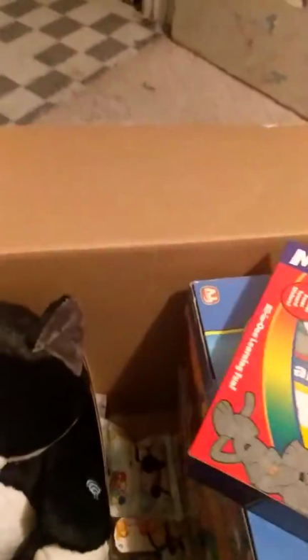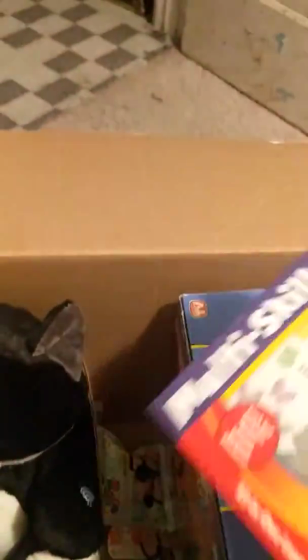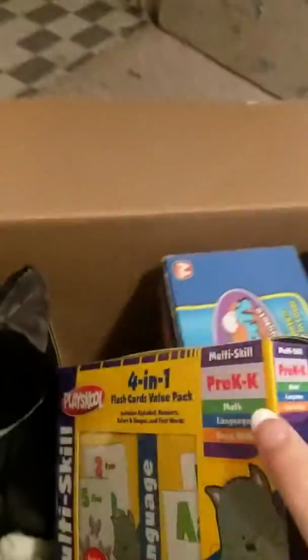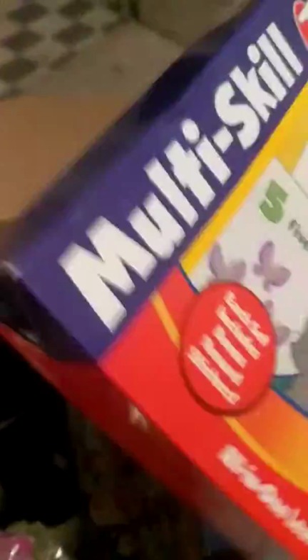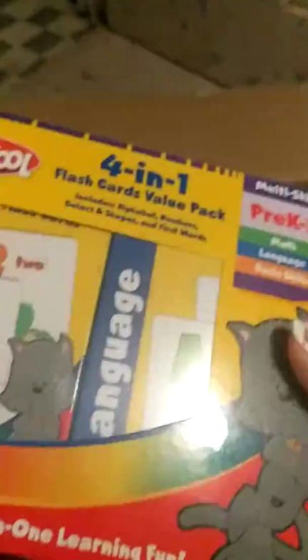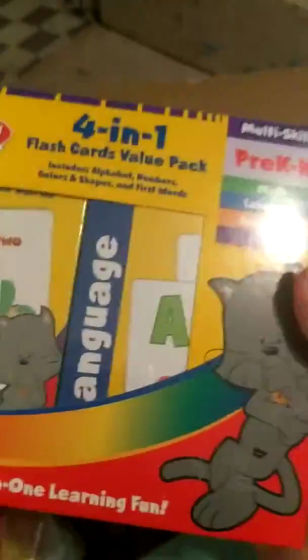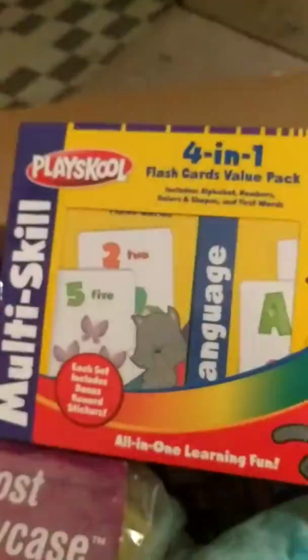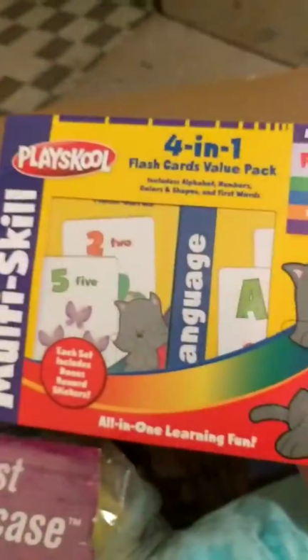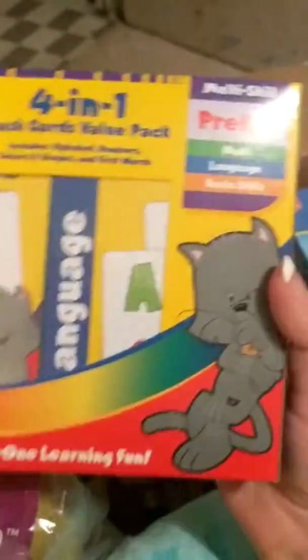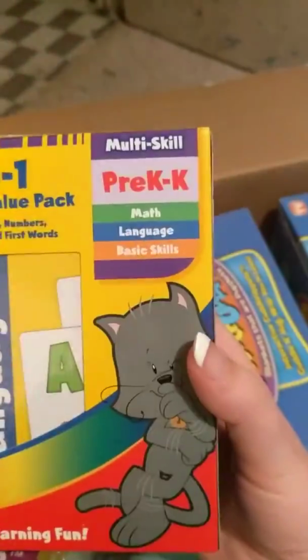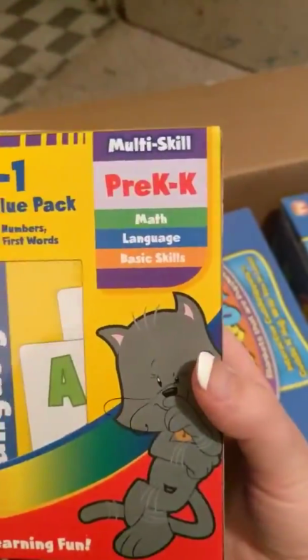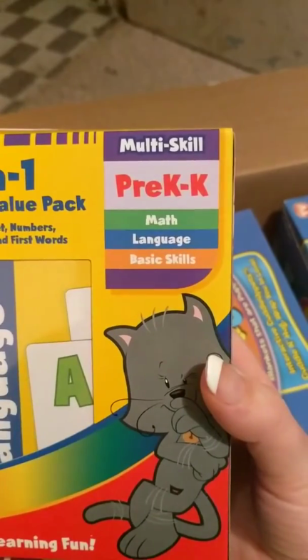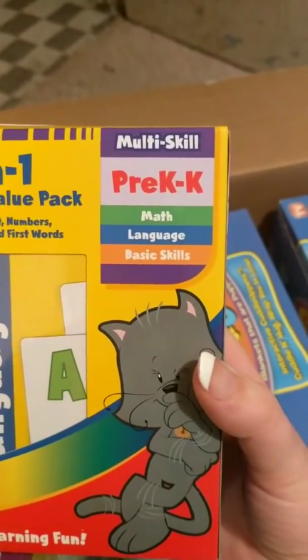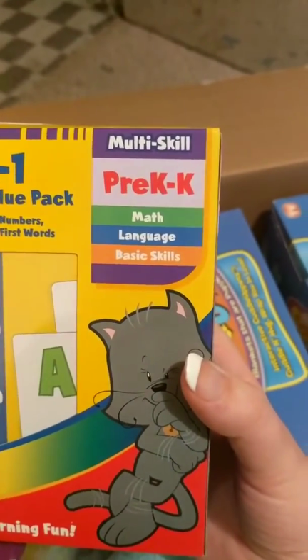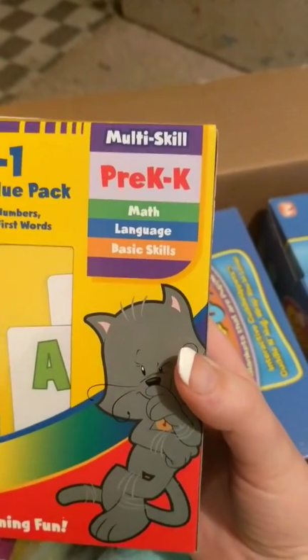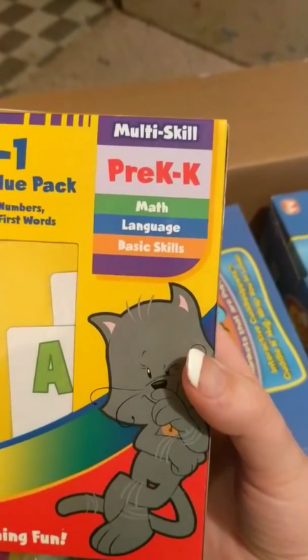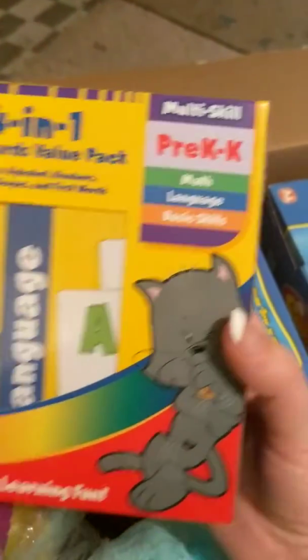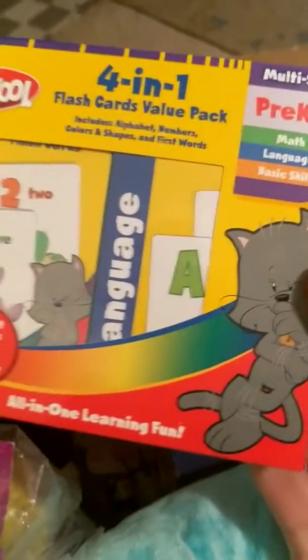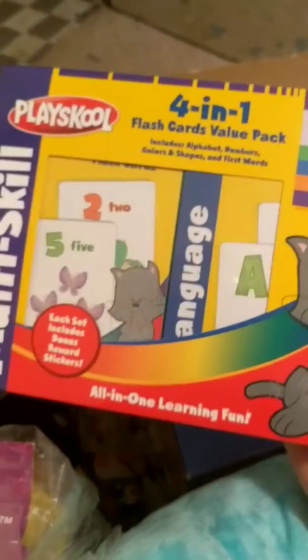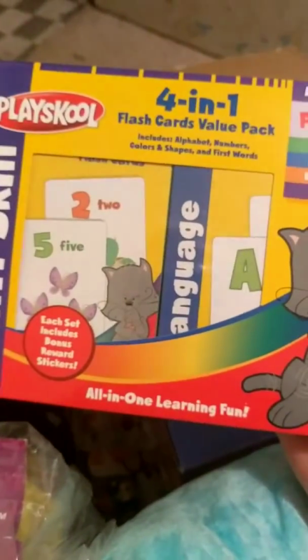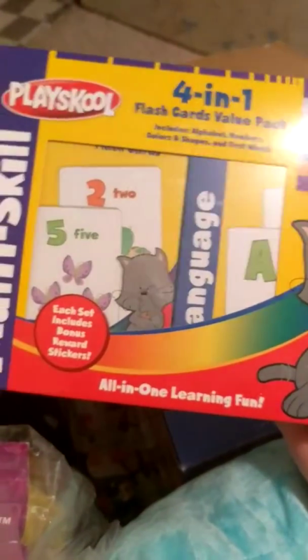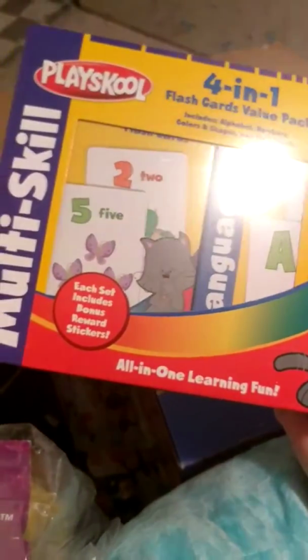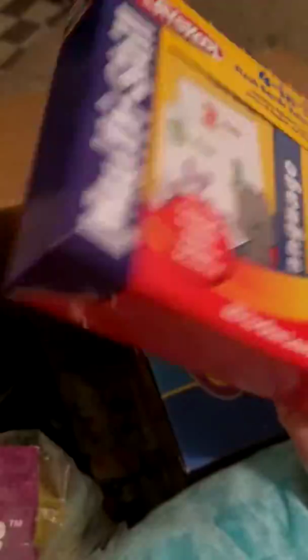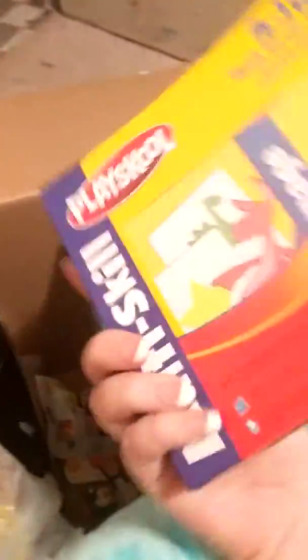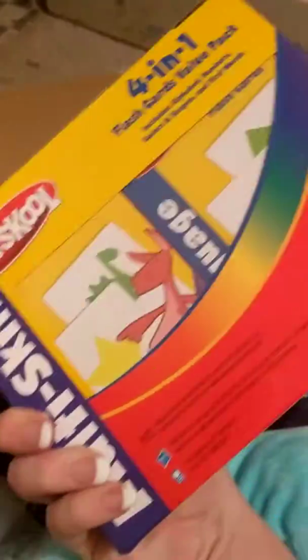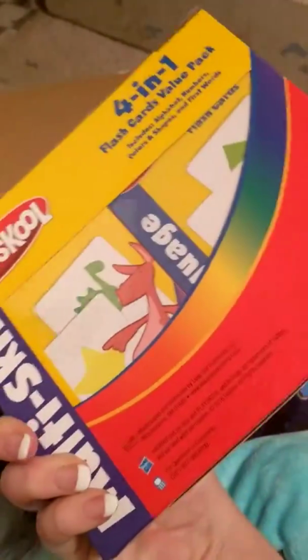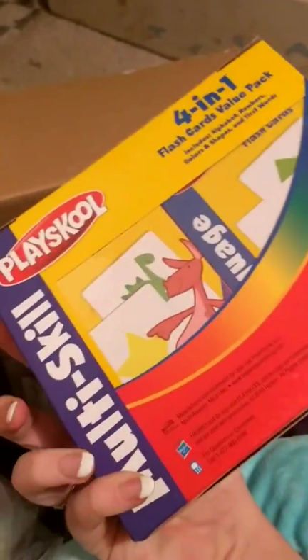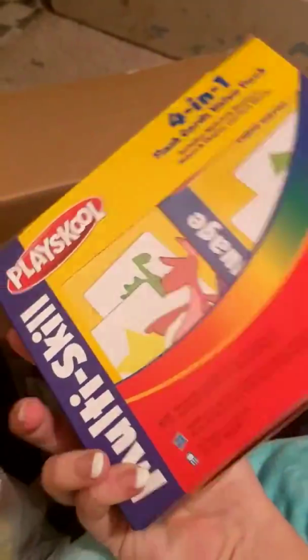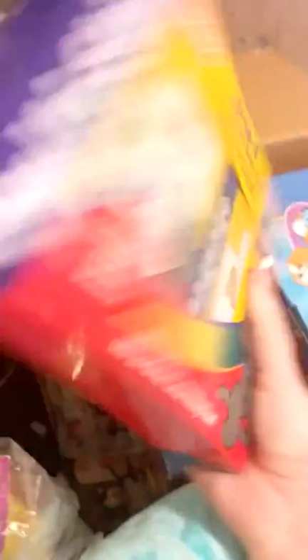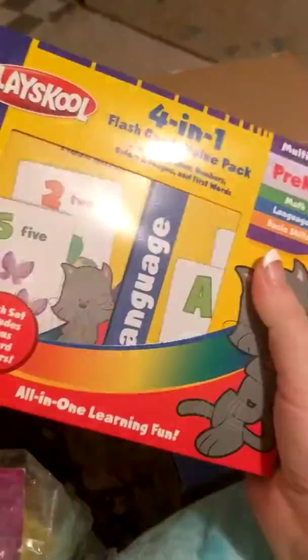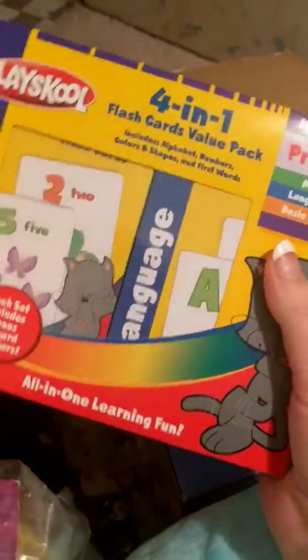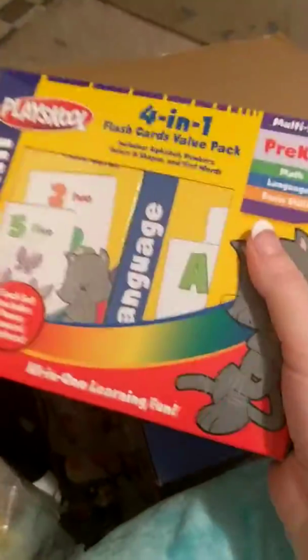Next I got these 4-in-1 flash cards for pre-K and kindergarten with math, language, and basic skills. This was $3.50.